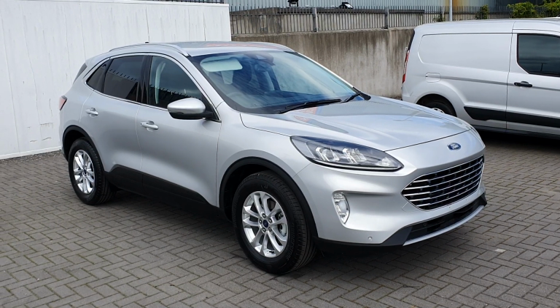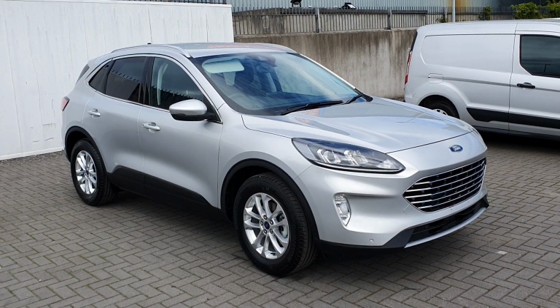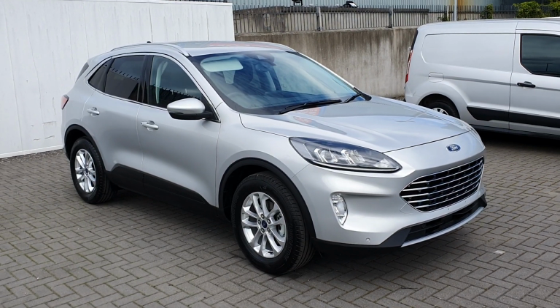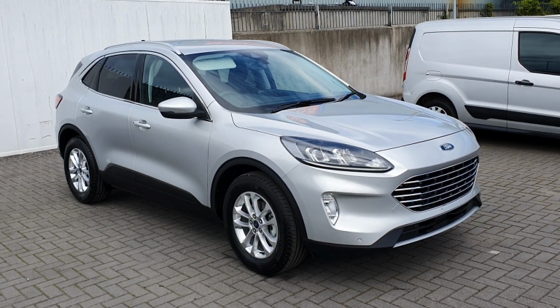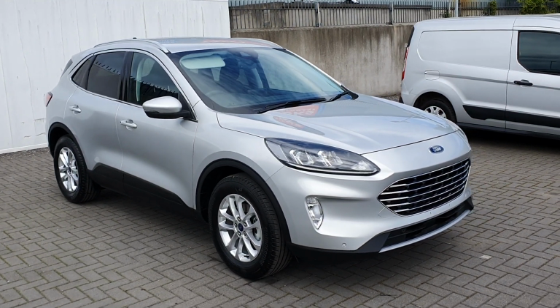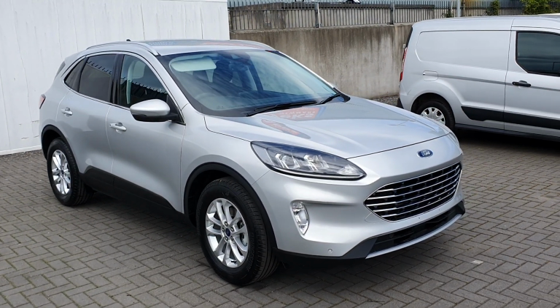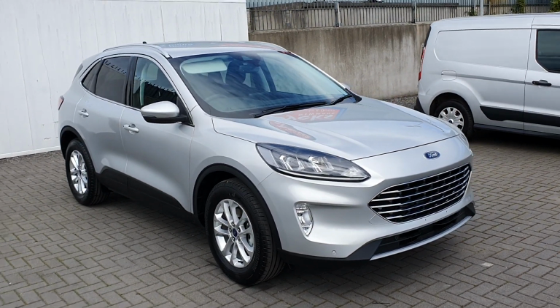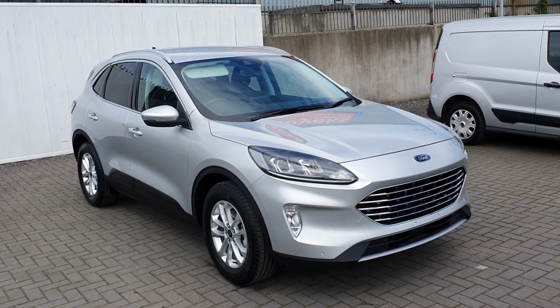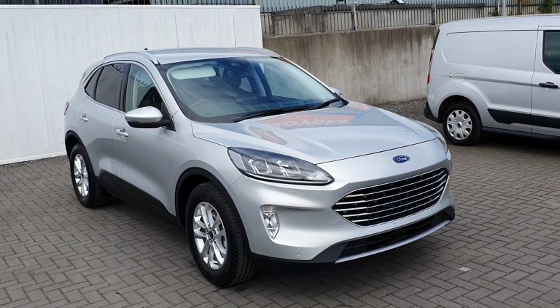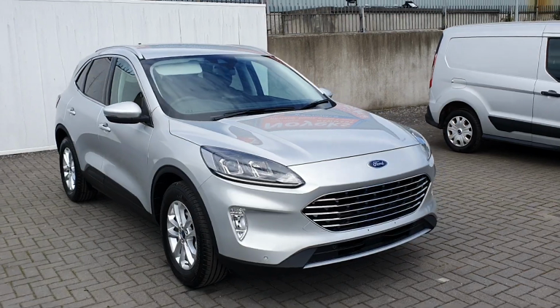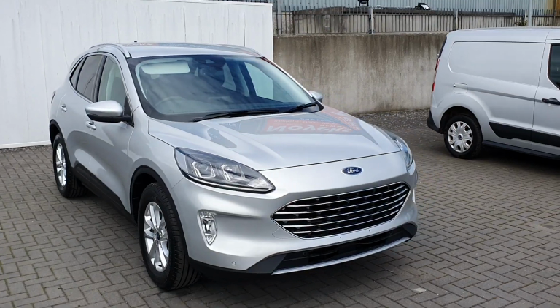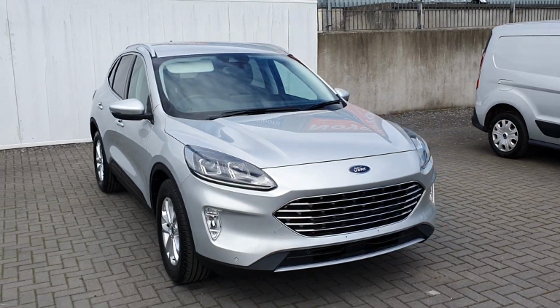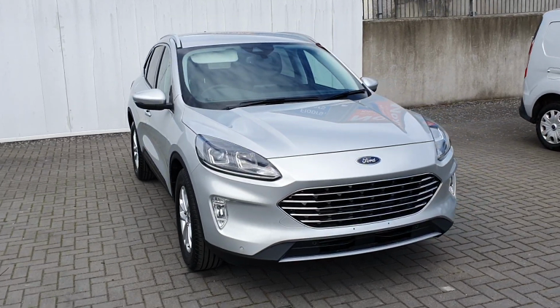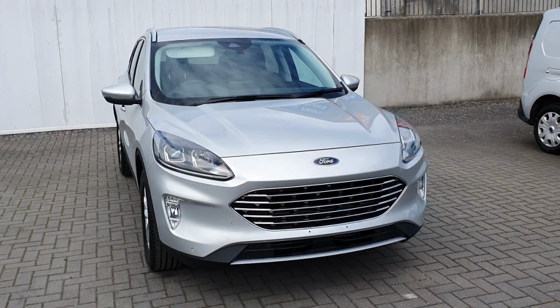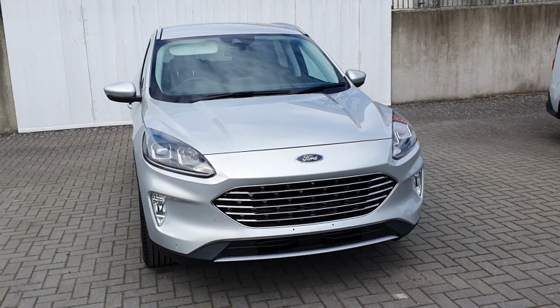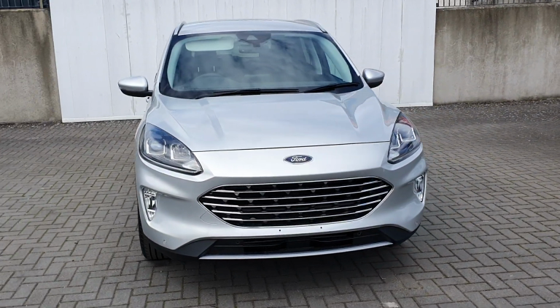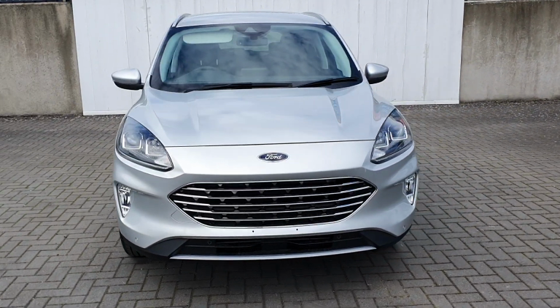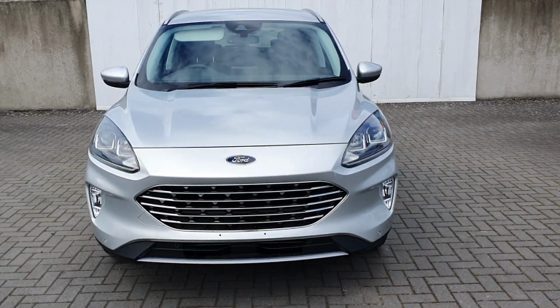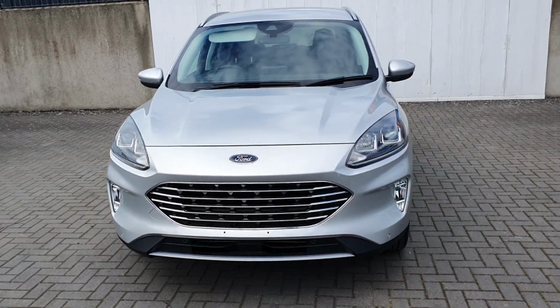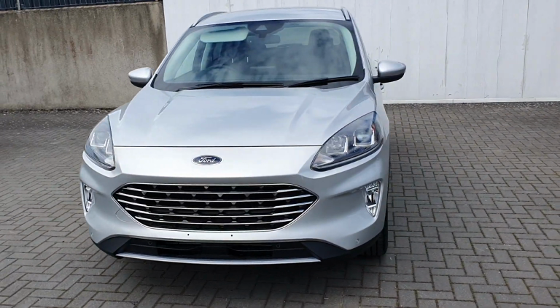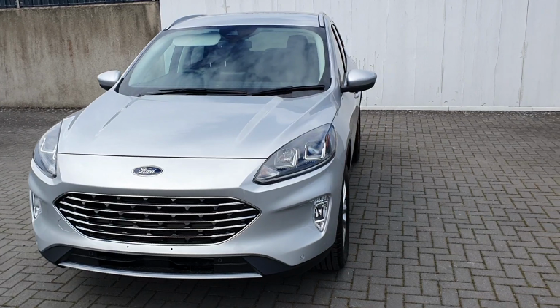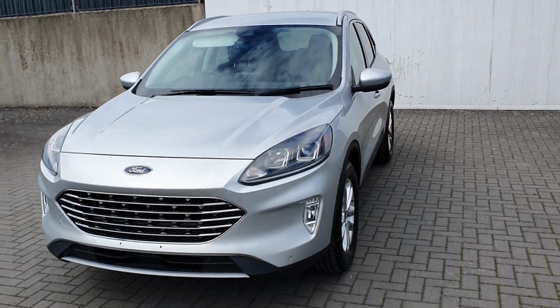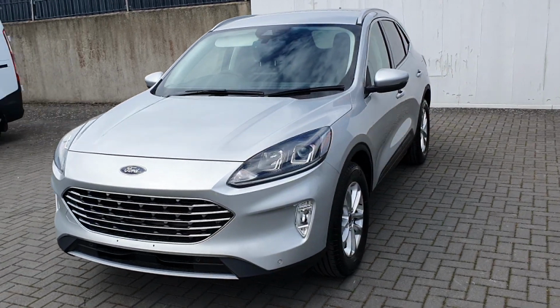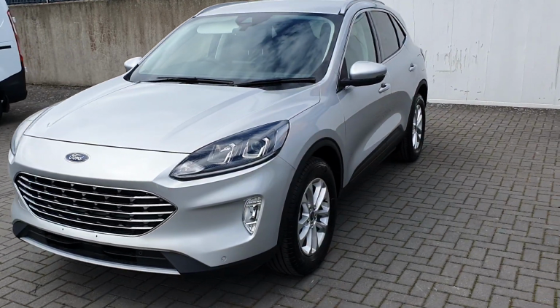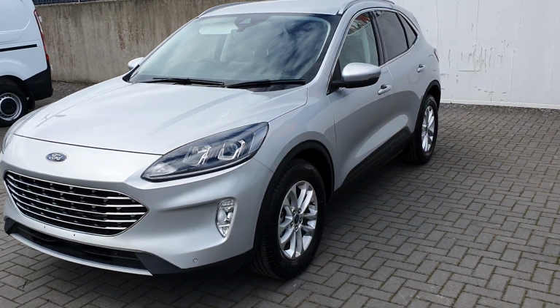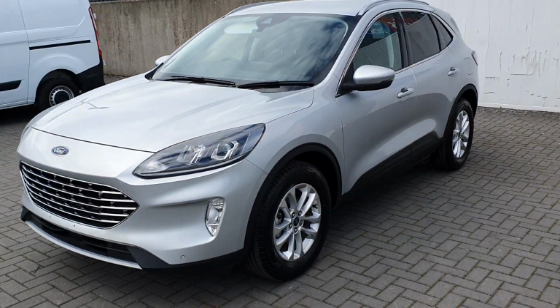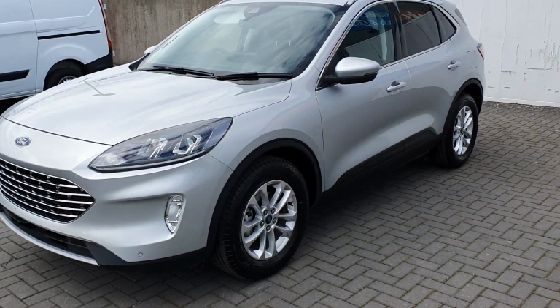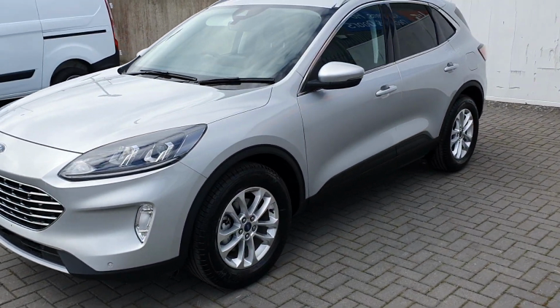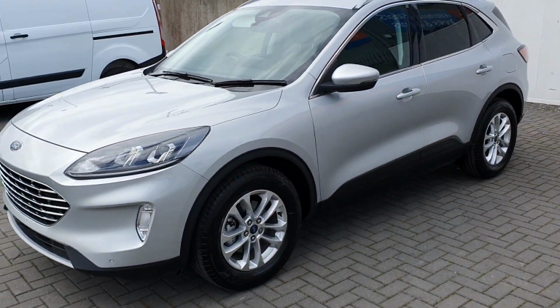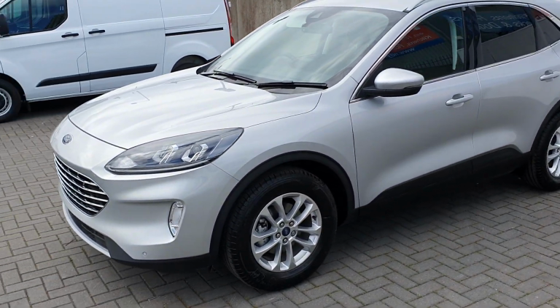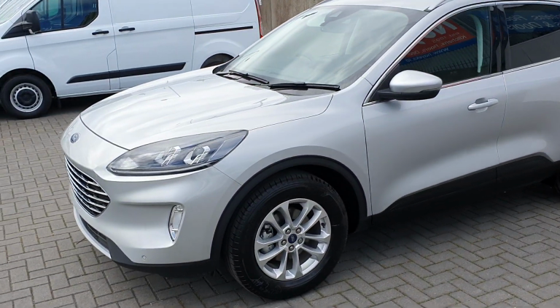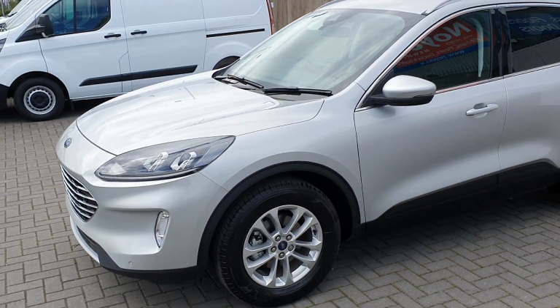Hello, it's Peter here from Joe Duffy Ford. Today we're presenting the all-new 2020 Ford Cougar Titanium. This vehicle comes finished in a gorgeous metallic silver, which comes up really well in the sun.